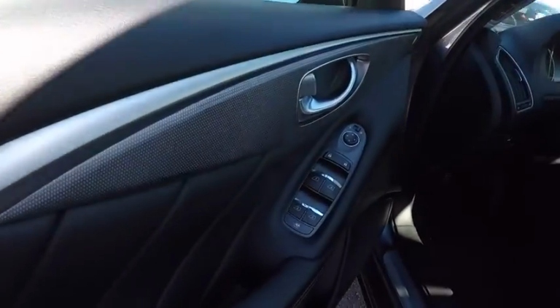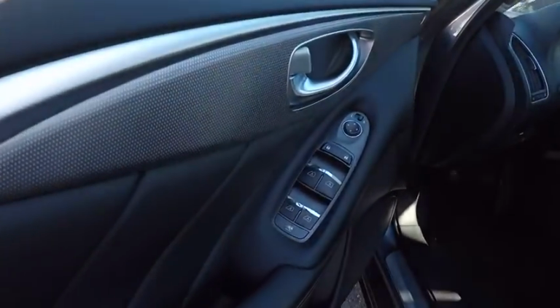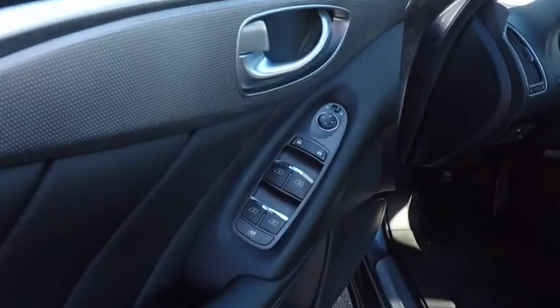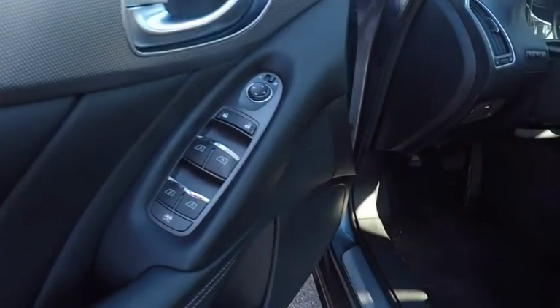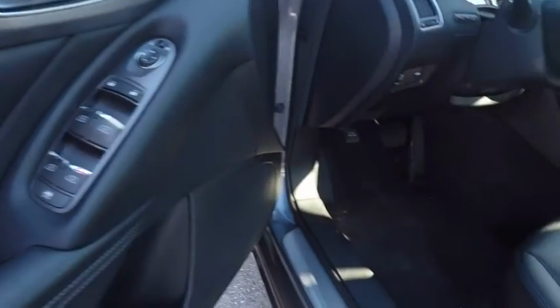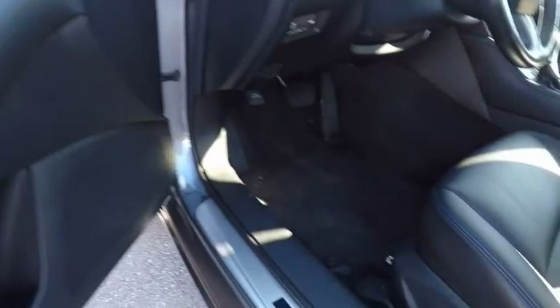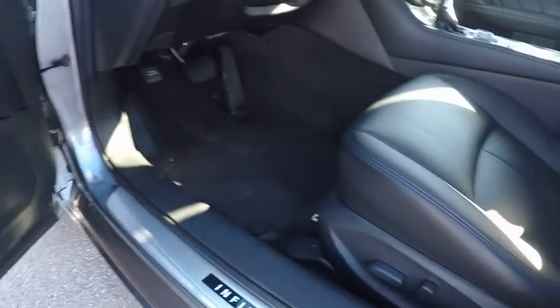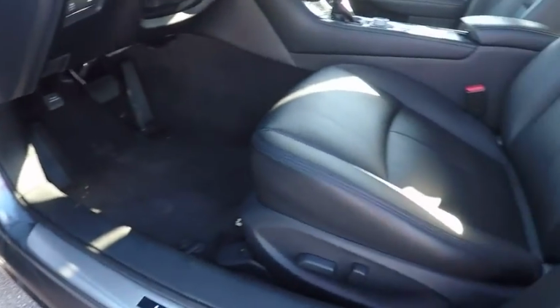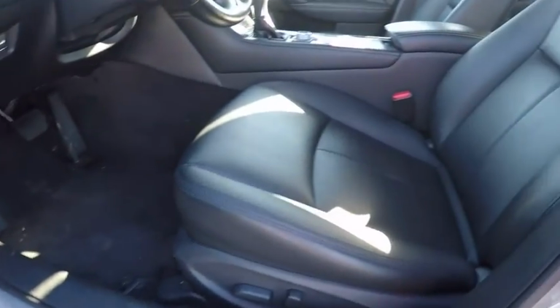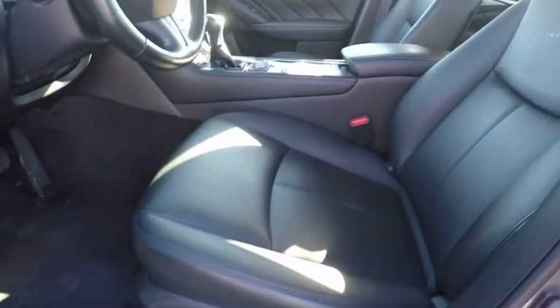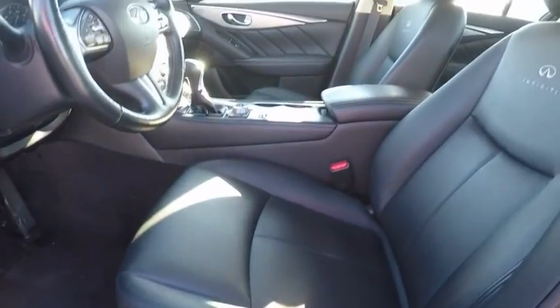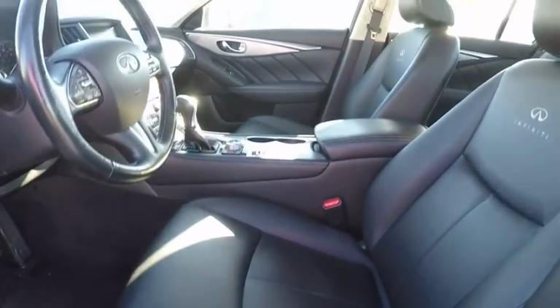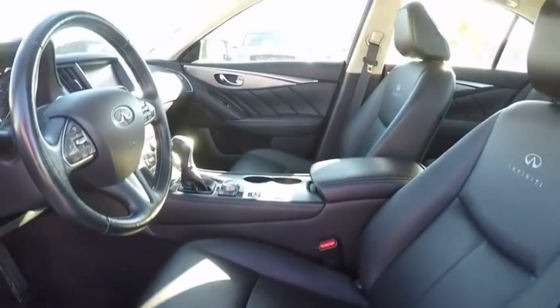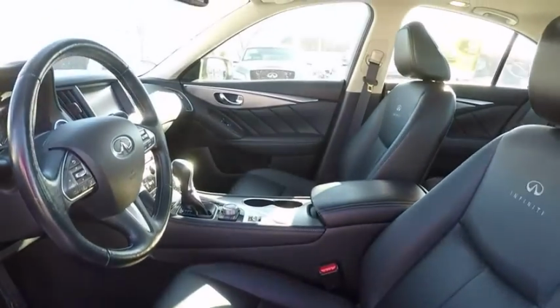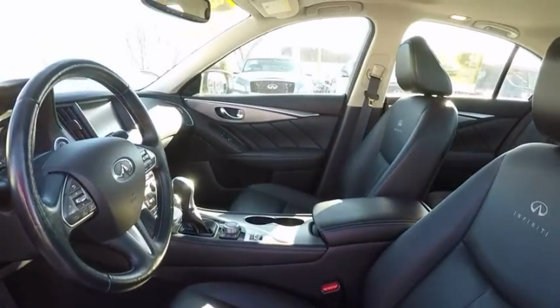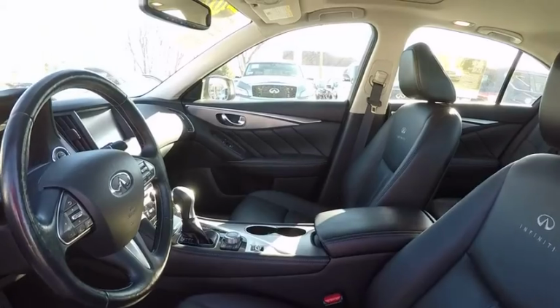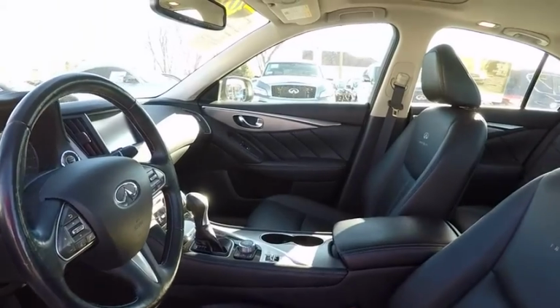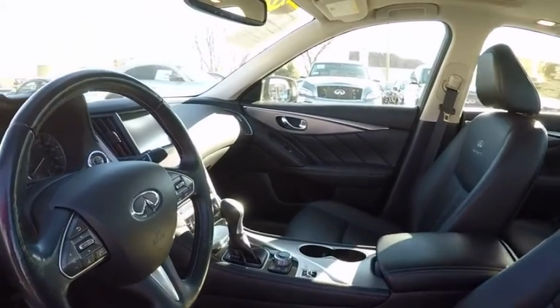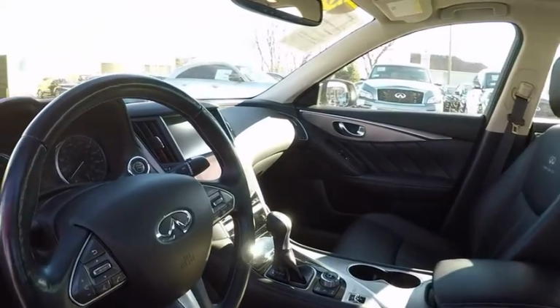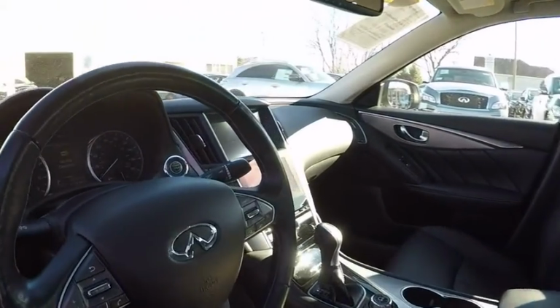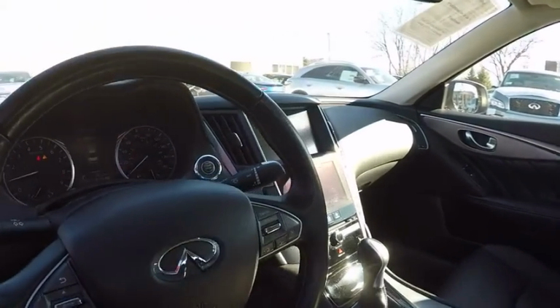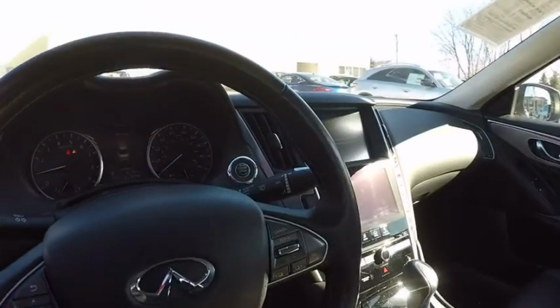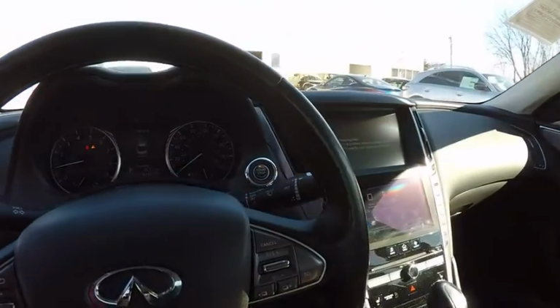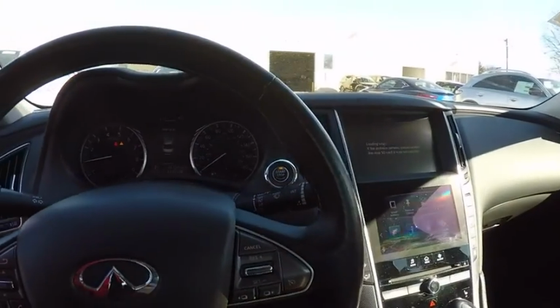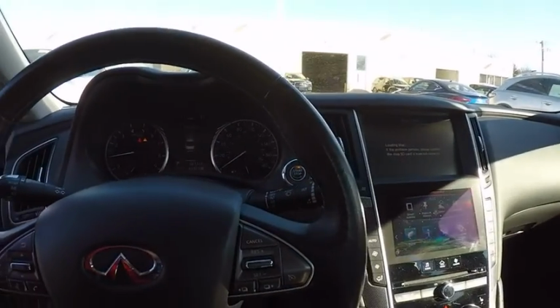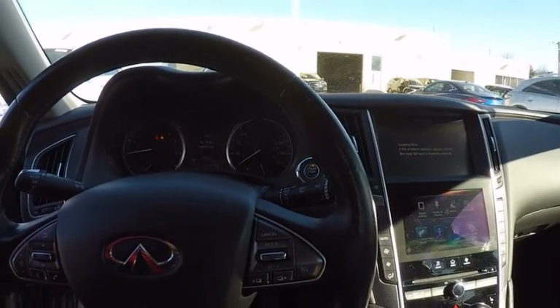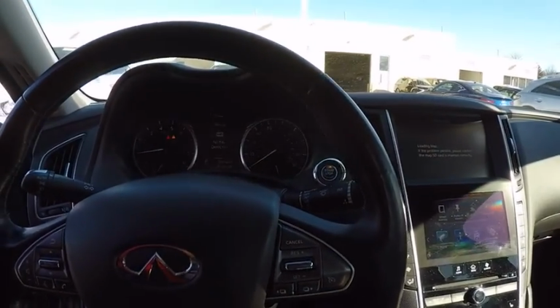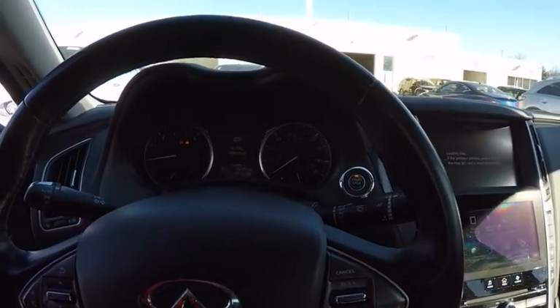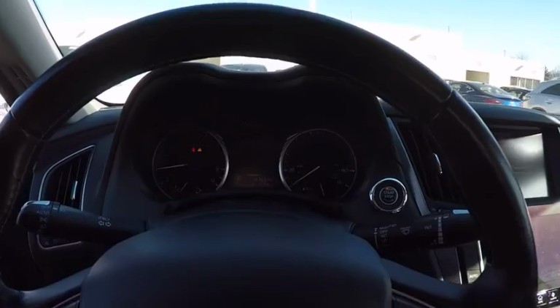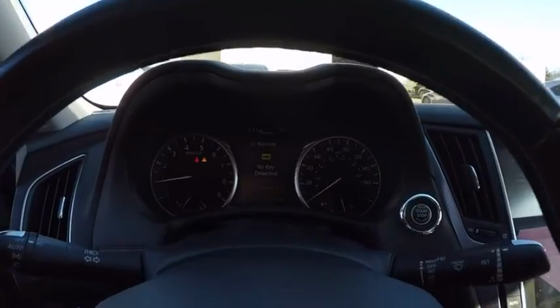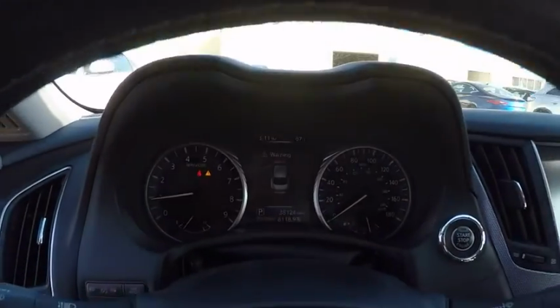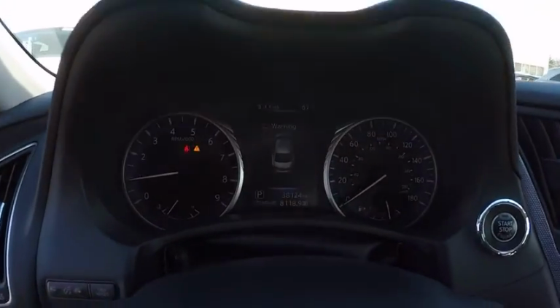Traction control, navigation system, power passenger seat, leather-wrapped steering wheel, dual airbags, air conditioning, navigation package, power steering, four-wheel disc brakes, fog lights.